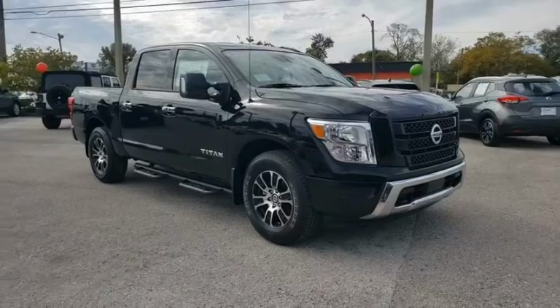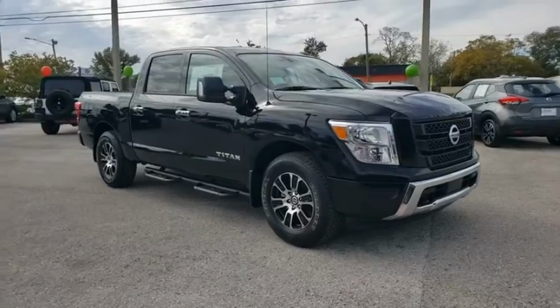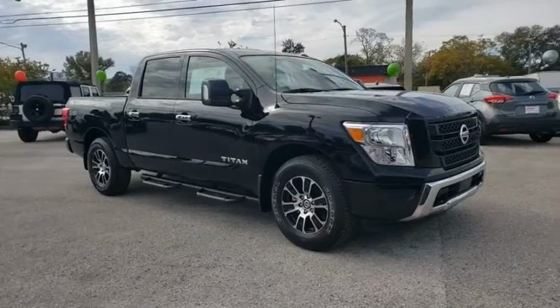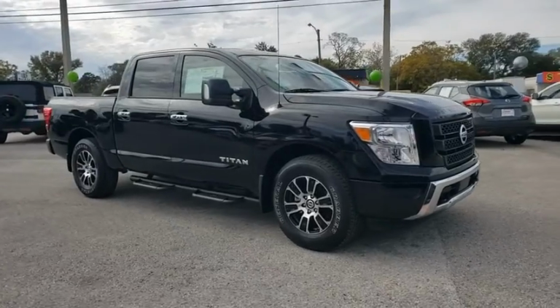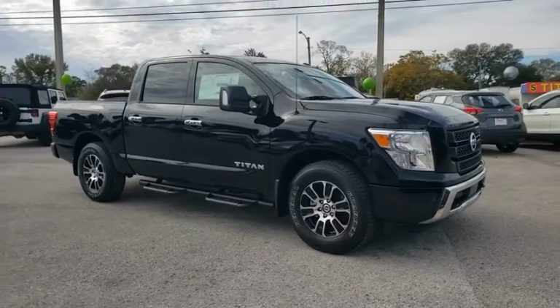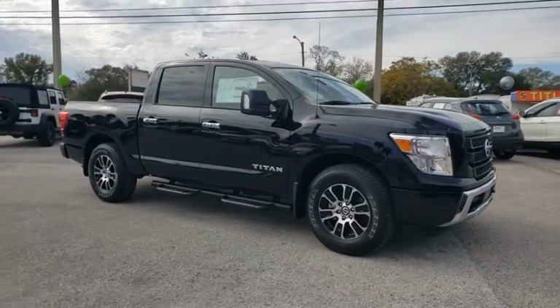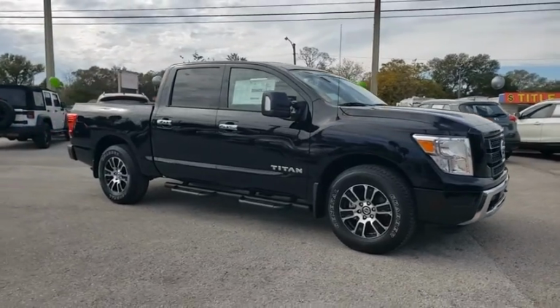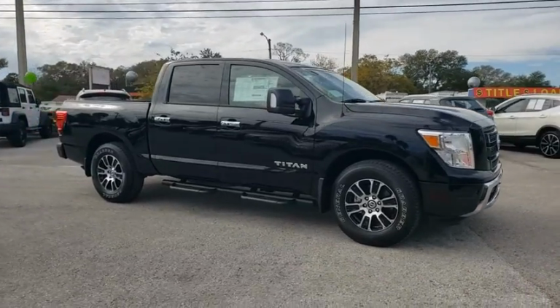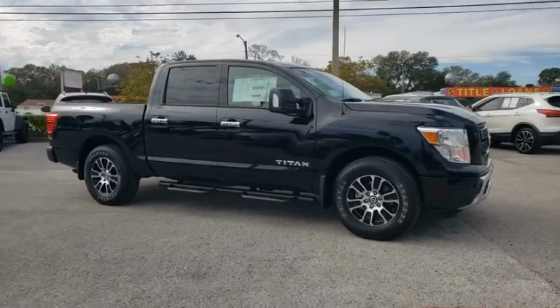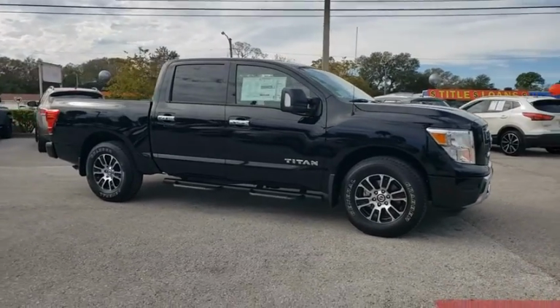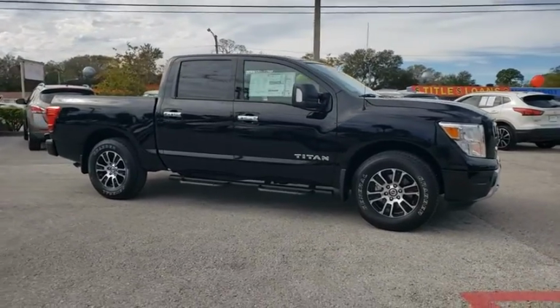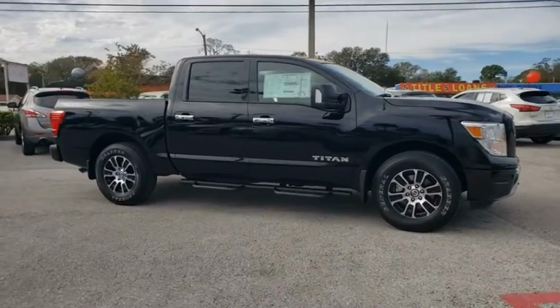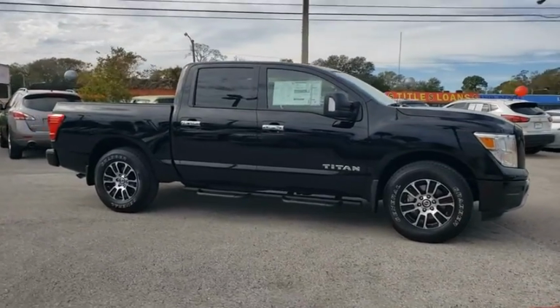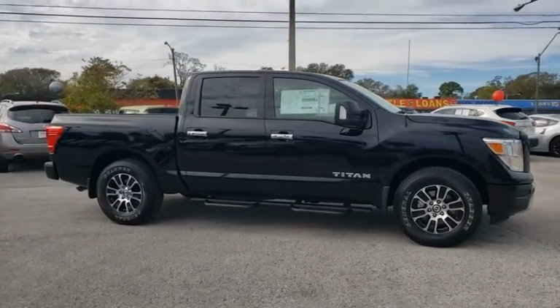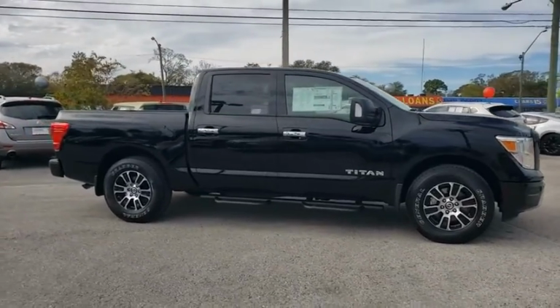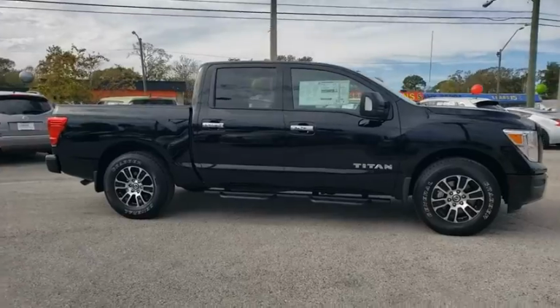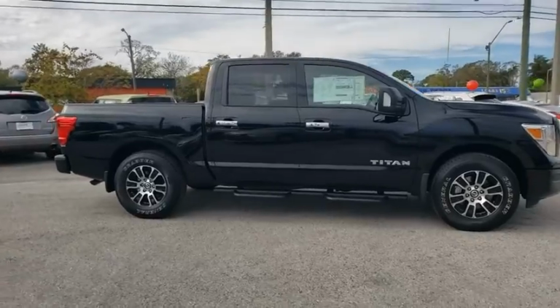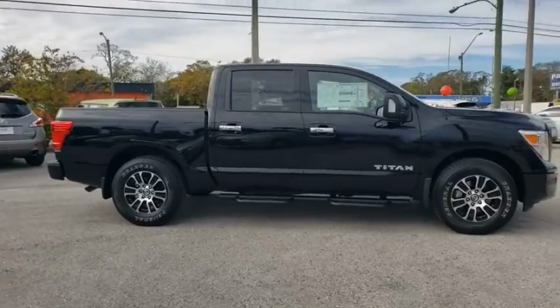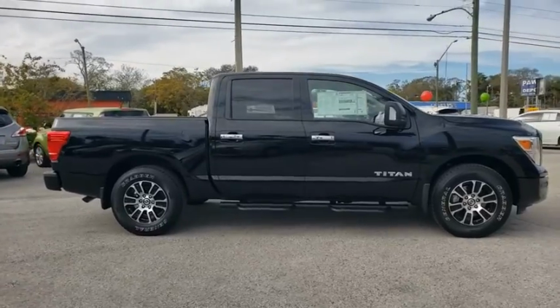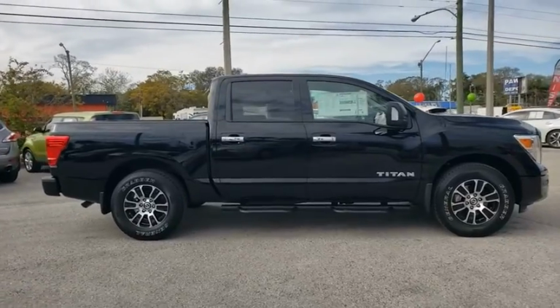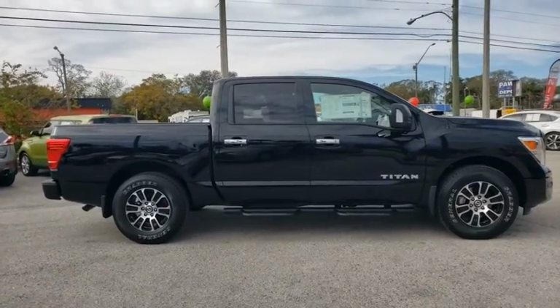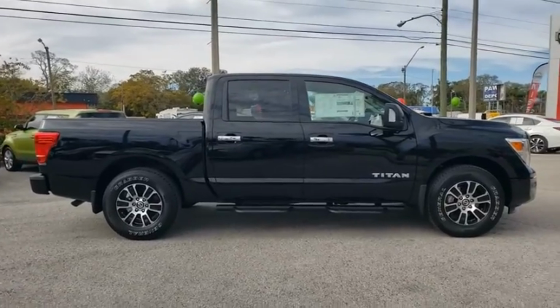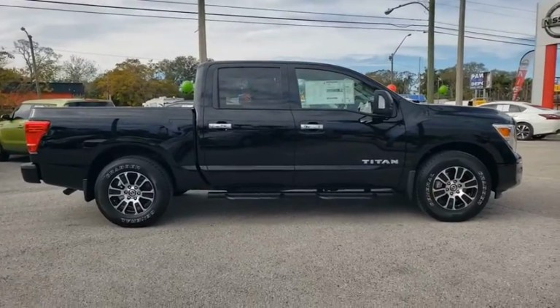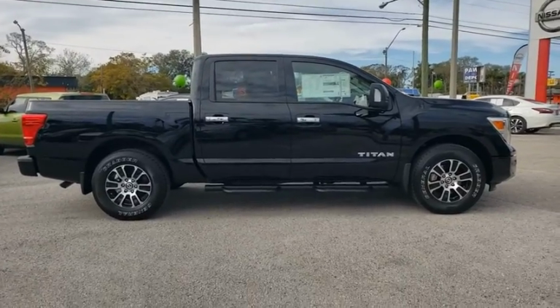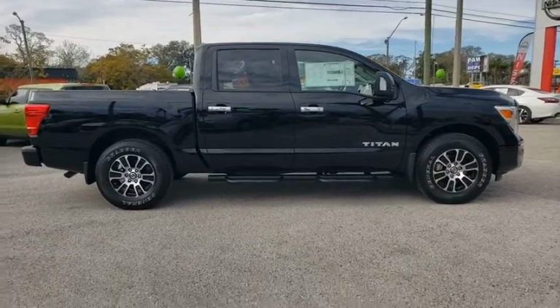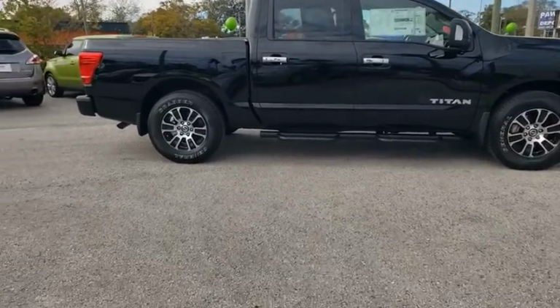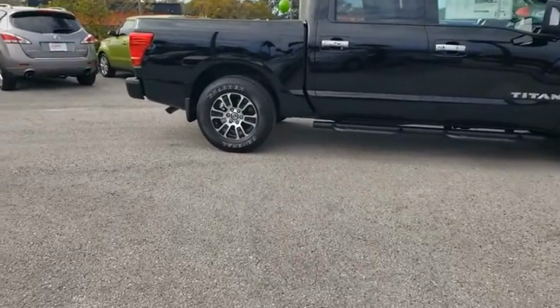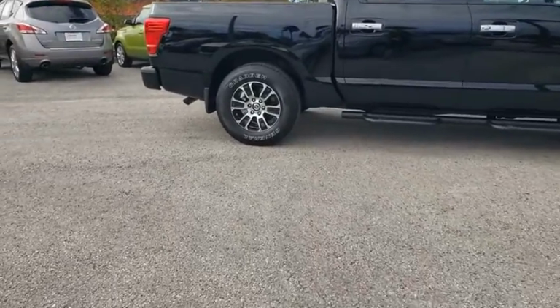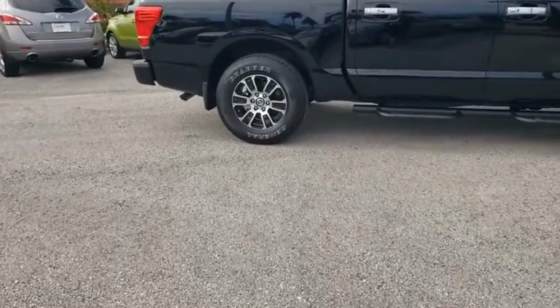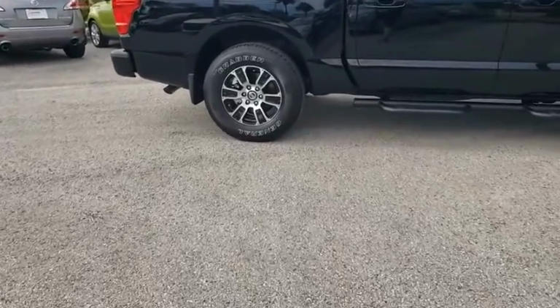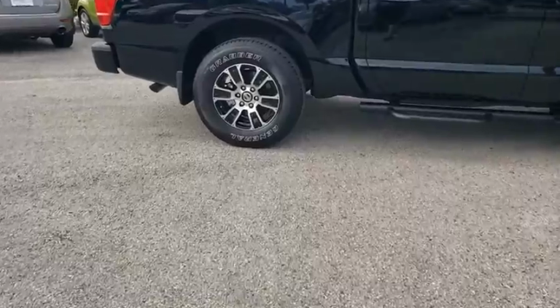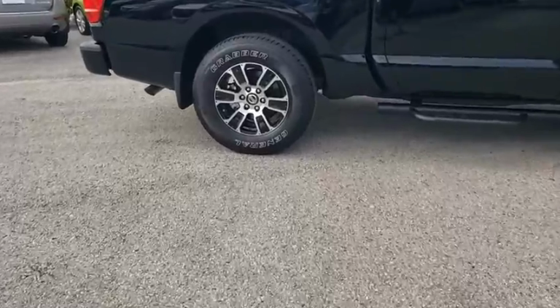Make a great choice today with the 2021 Nissan Titan. The Titan houses the Endurance V8 engine, the largest standard truck engine in its class. But the benefits don't stop there.